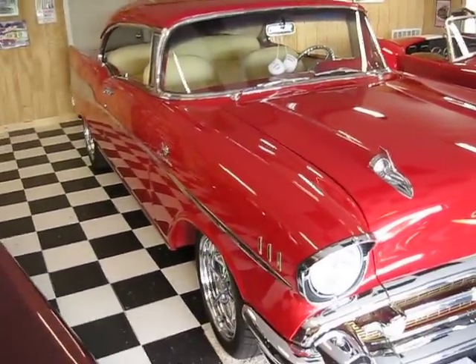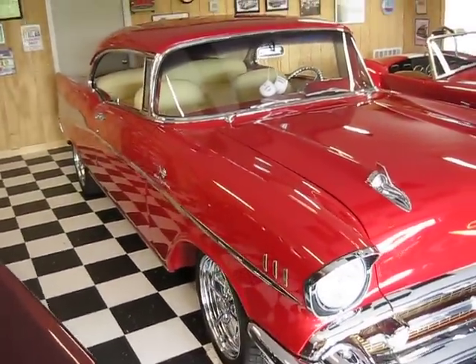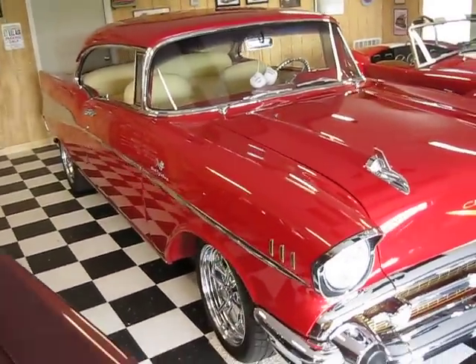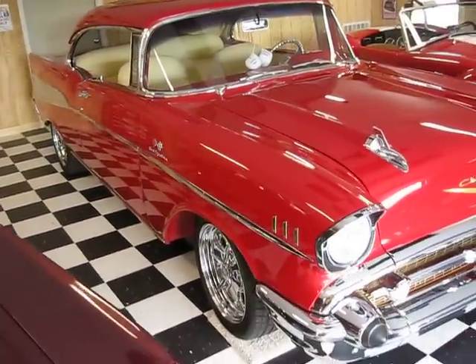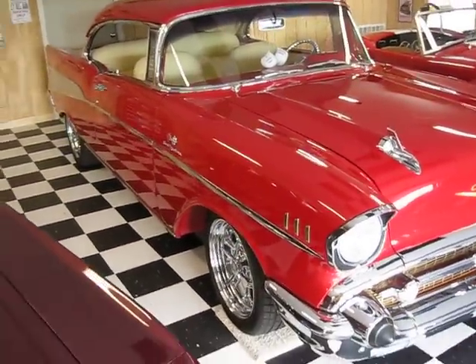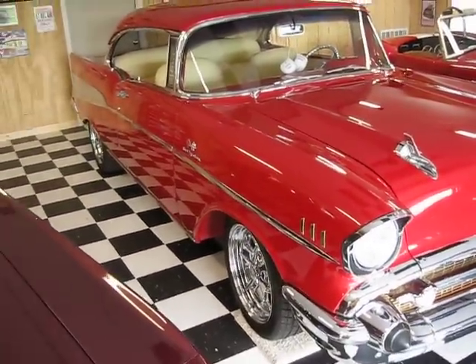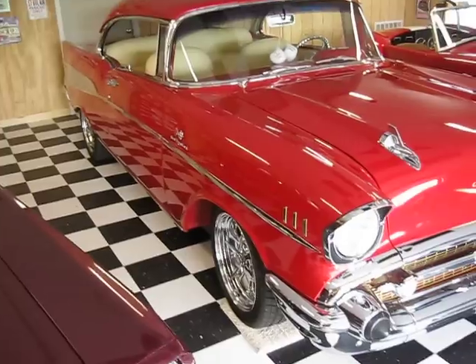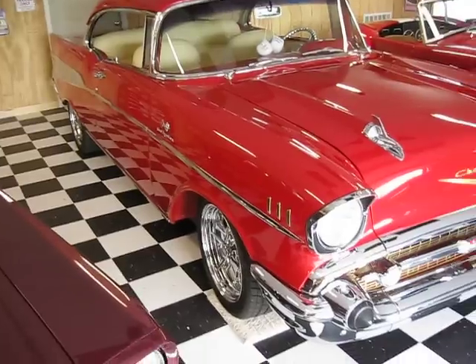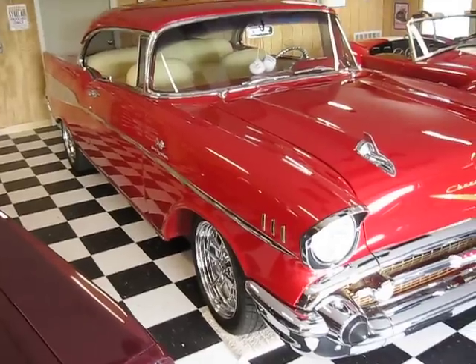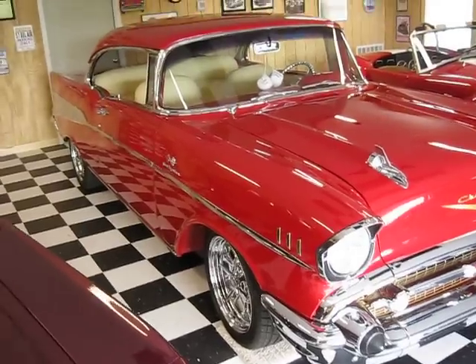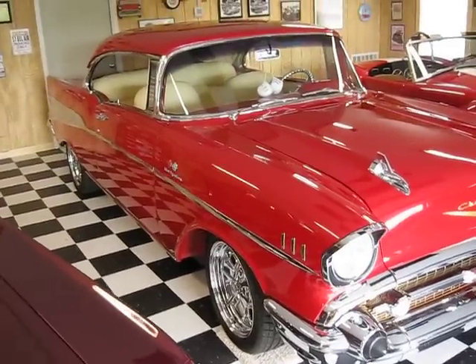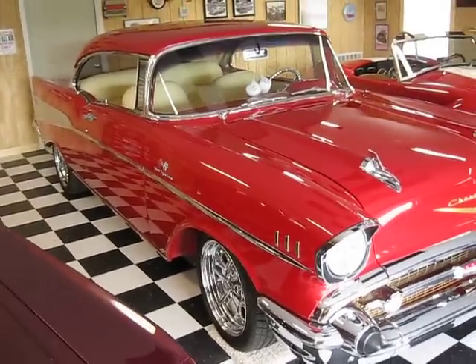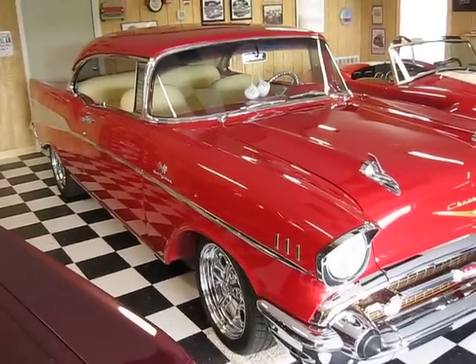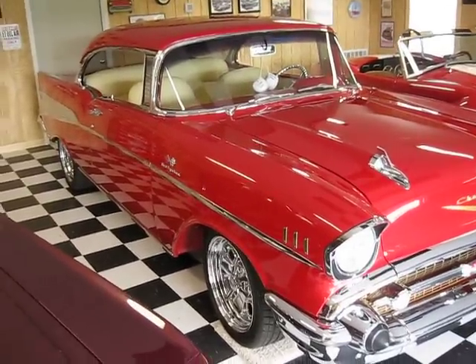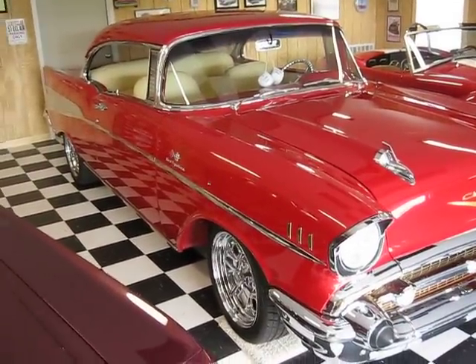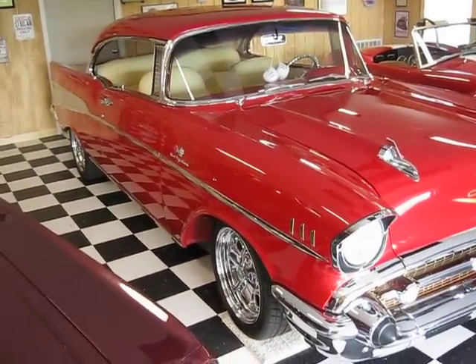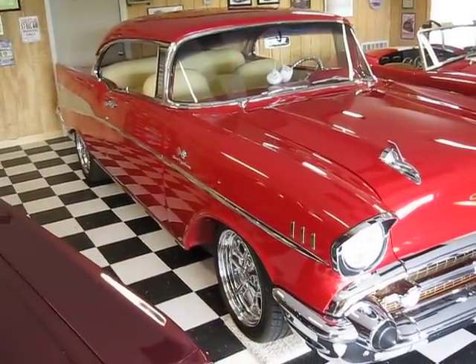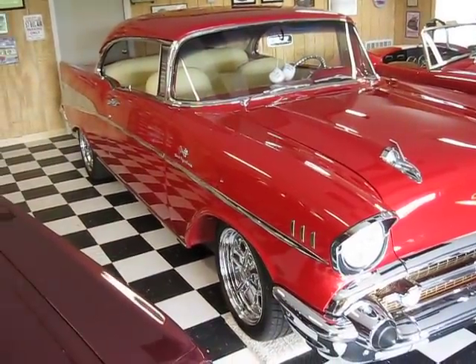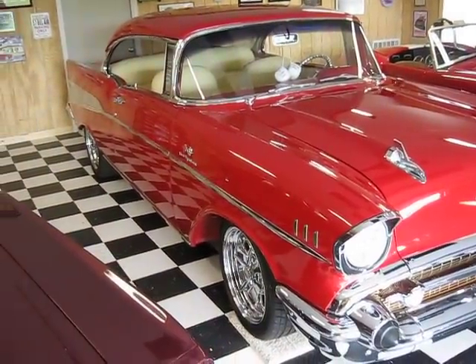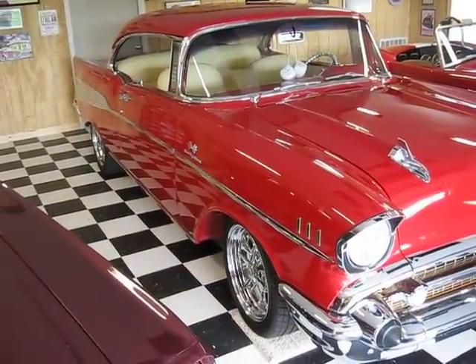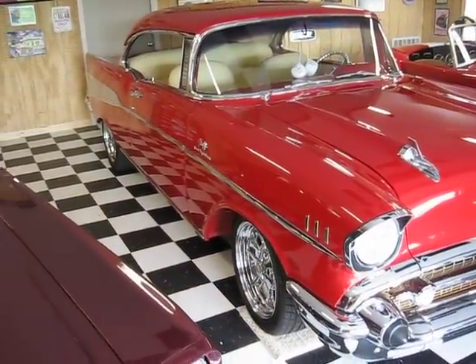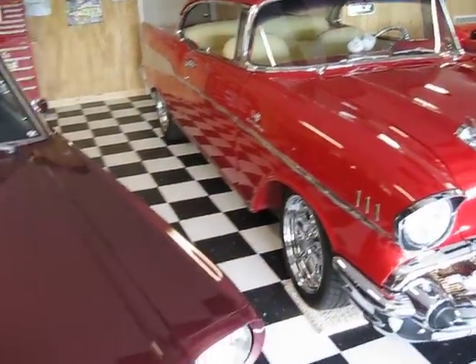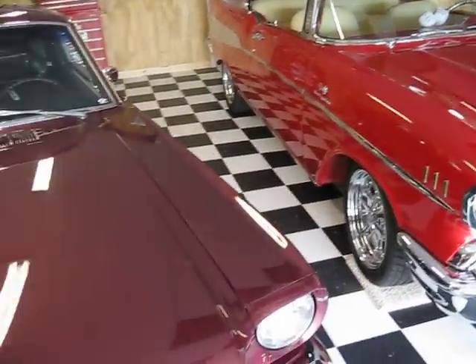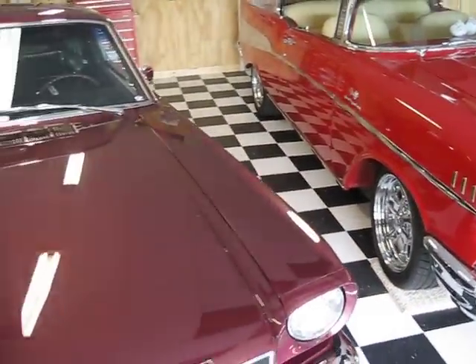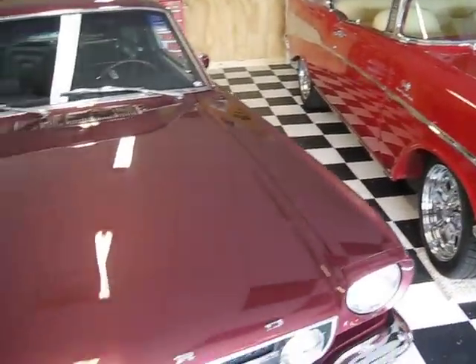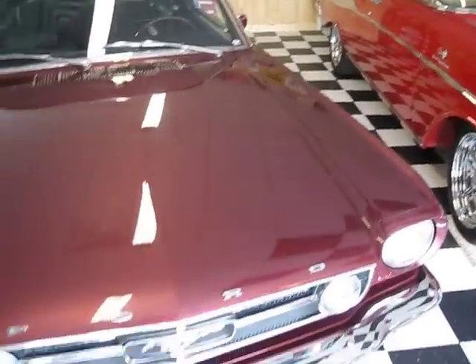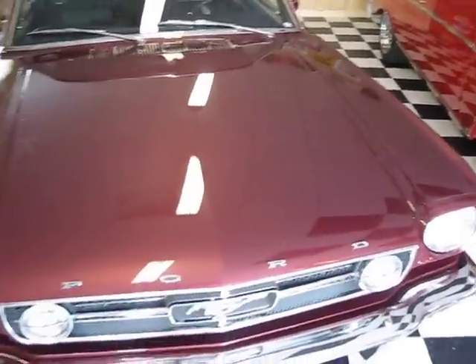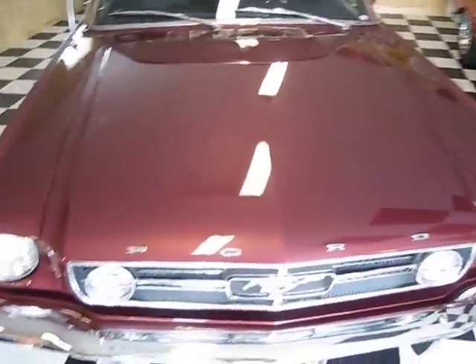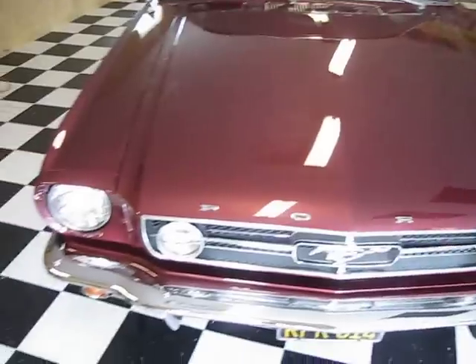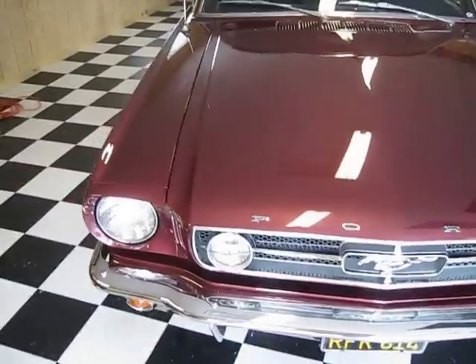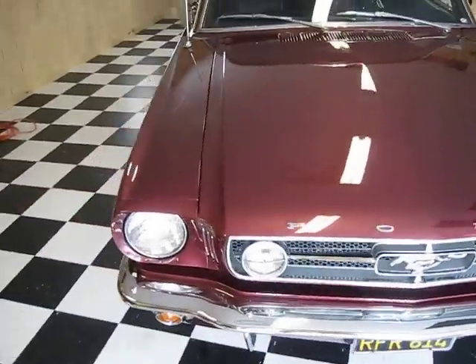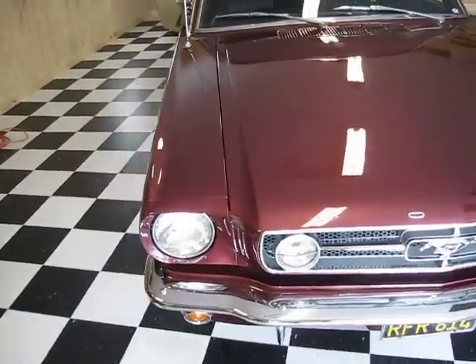I mean a '57 — did I say '55? I'm losing it. When you get excited when you do these videos. And I've got this '65 Mustang Fastback.